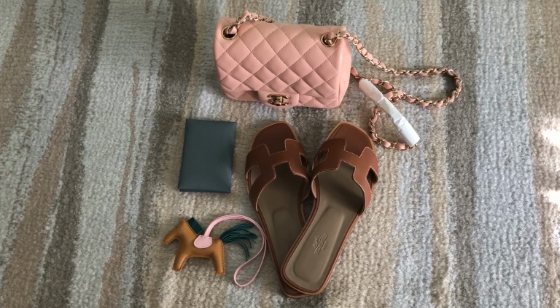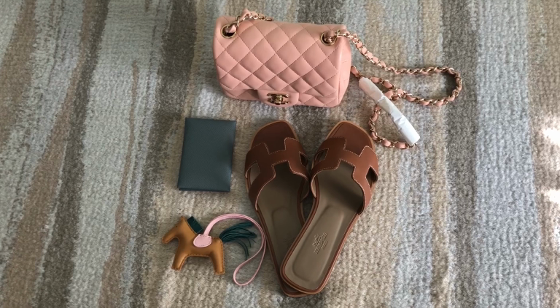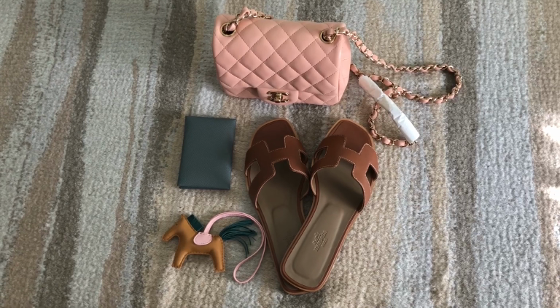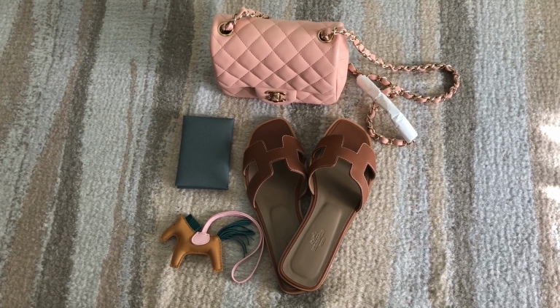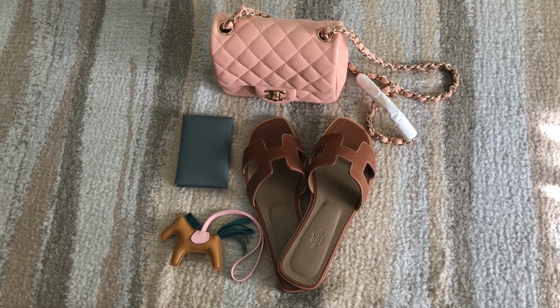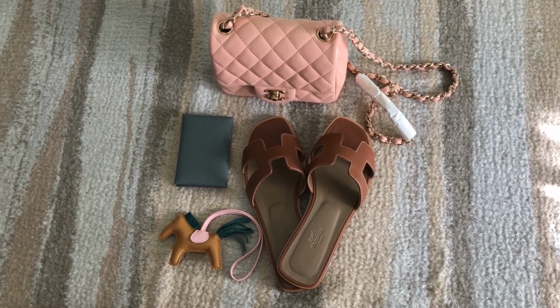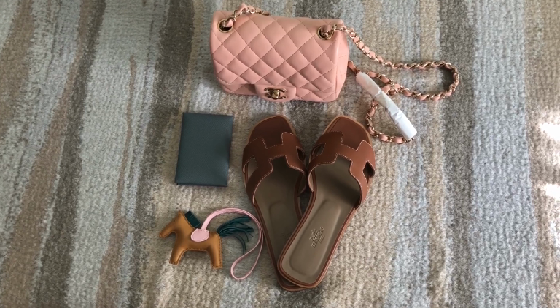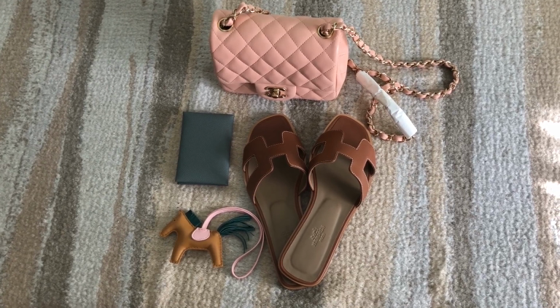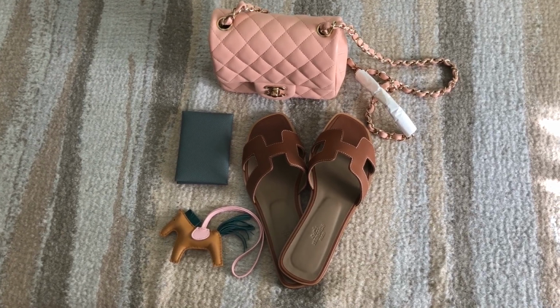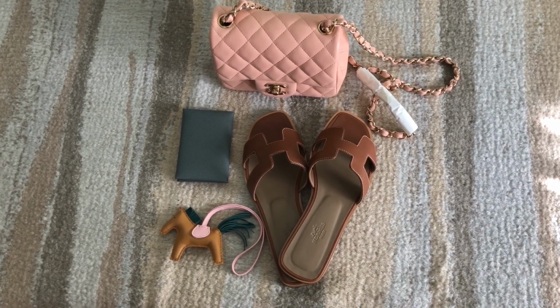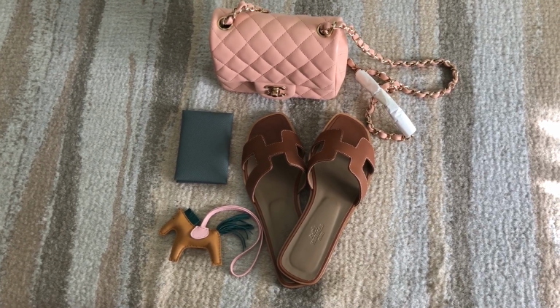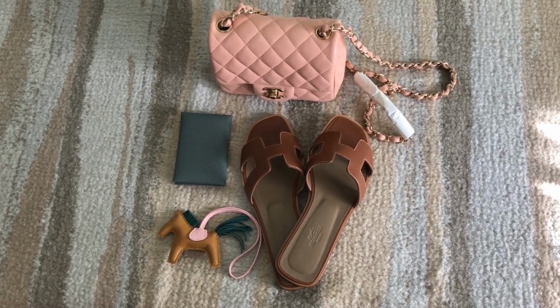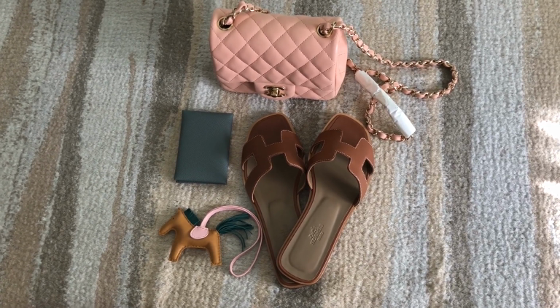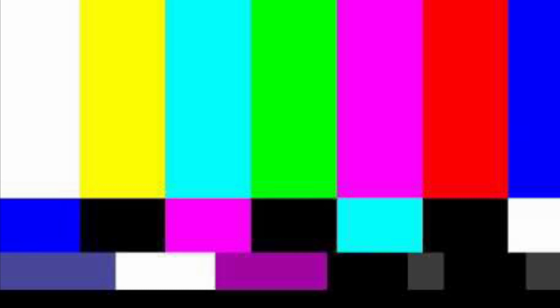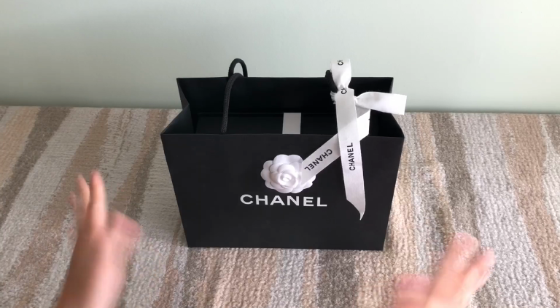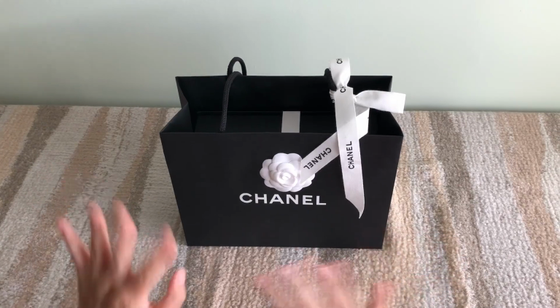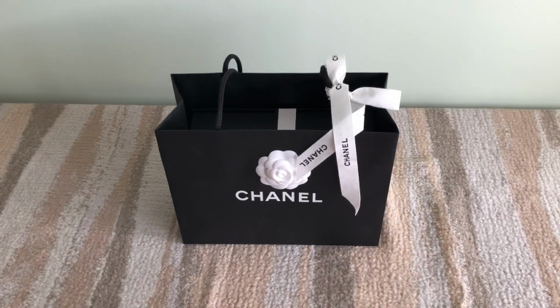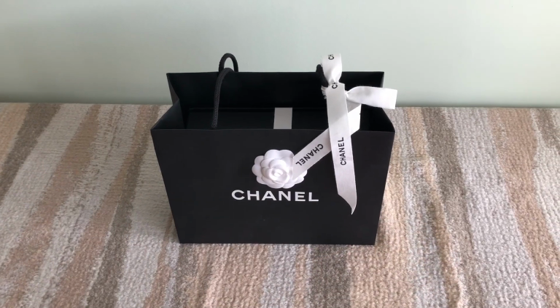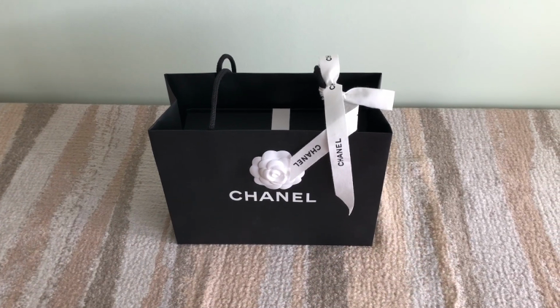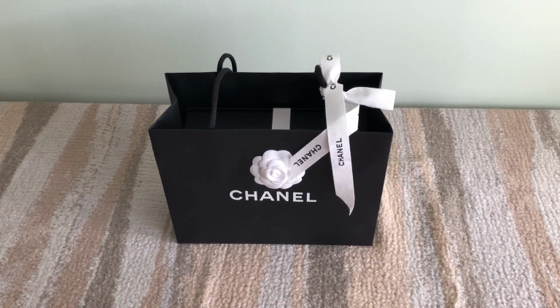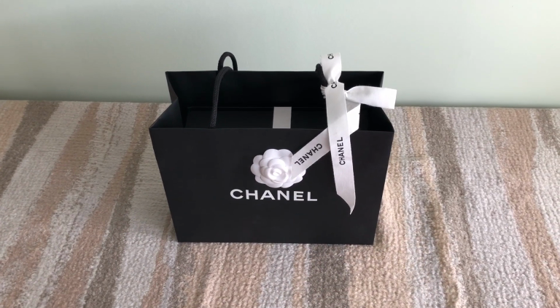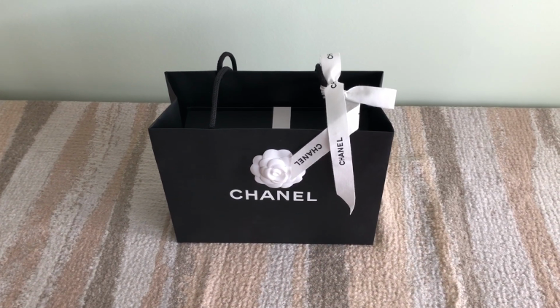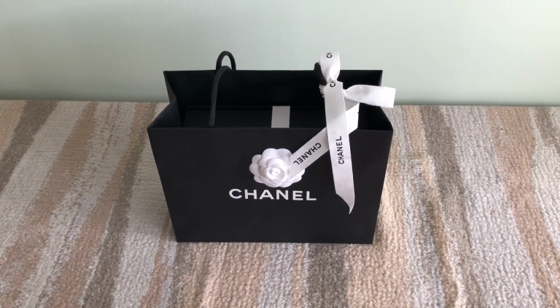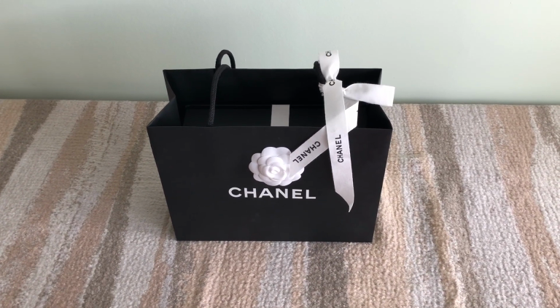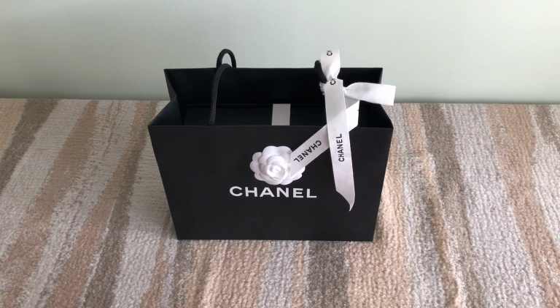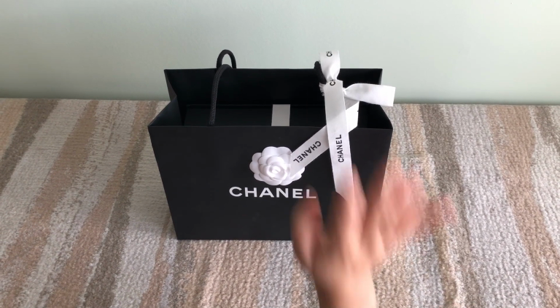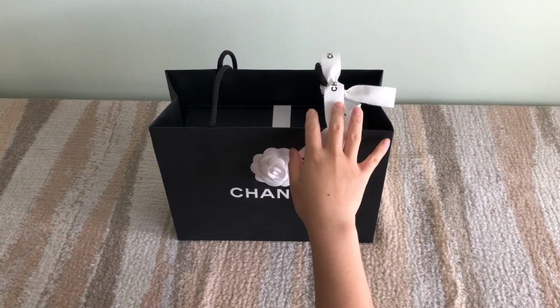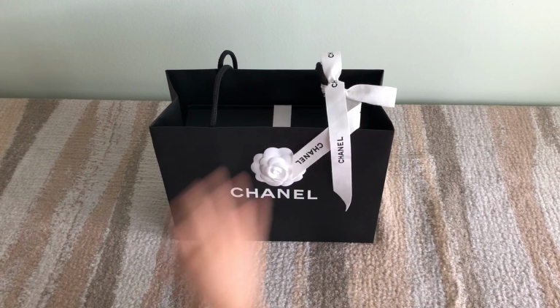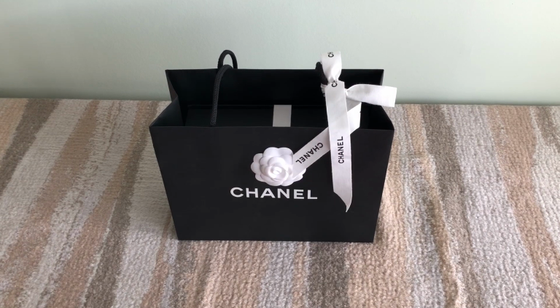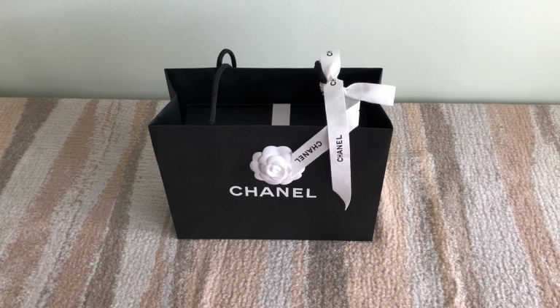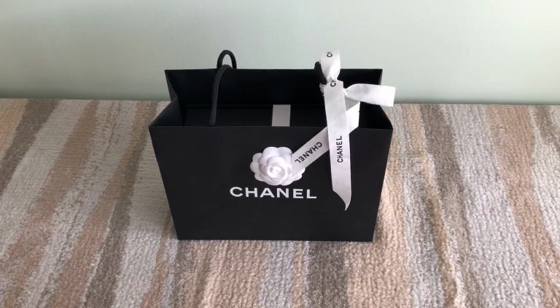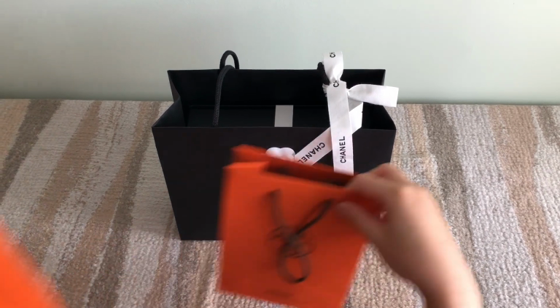I just put all these items together and I think they'll make such a cute summer outfit. Hi guys, welcome back! Today I just want to share a few recent purchases — one bag from Chanel and a few items from Hermes.